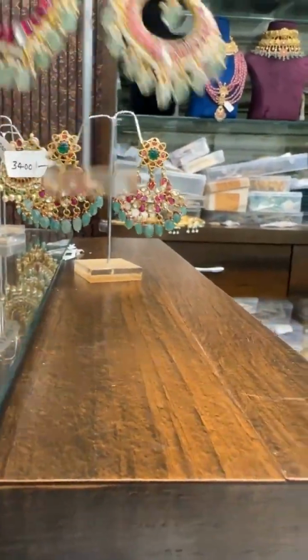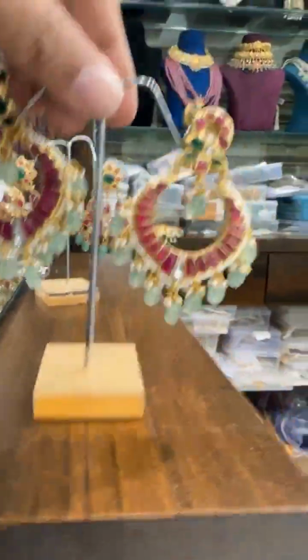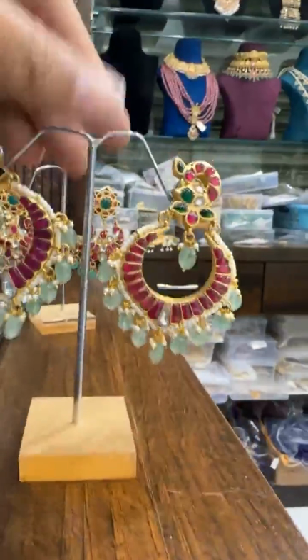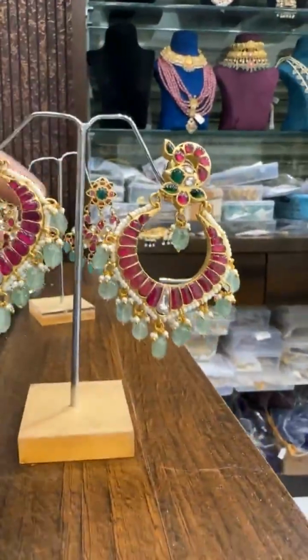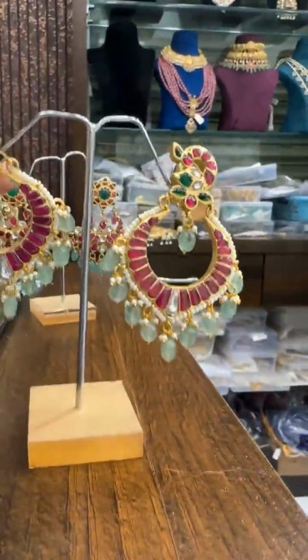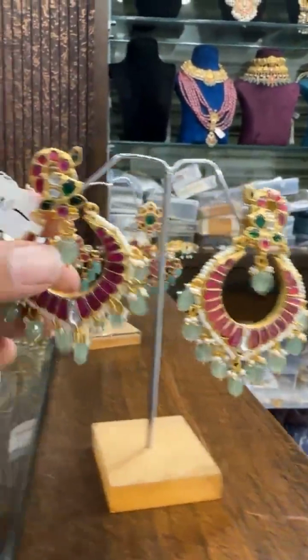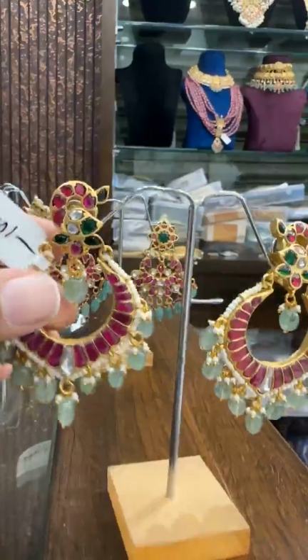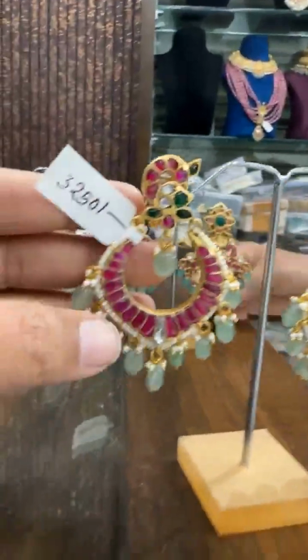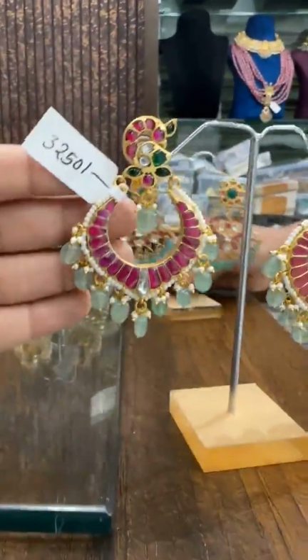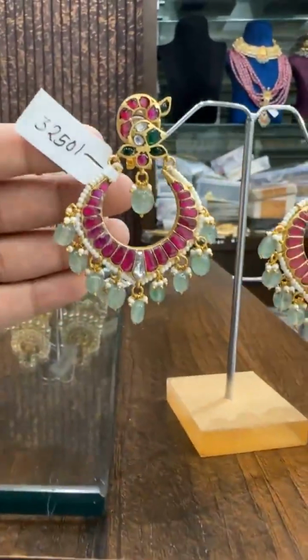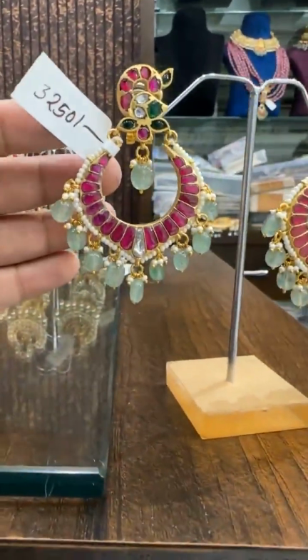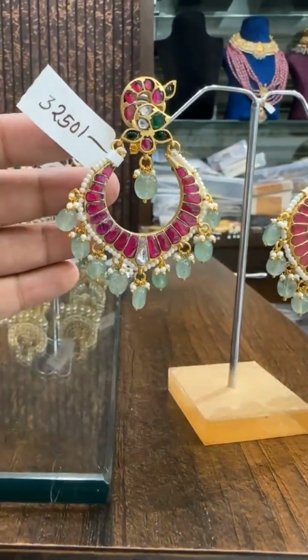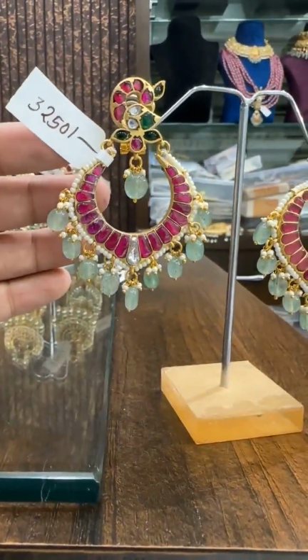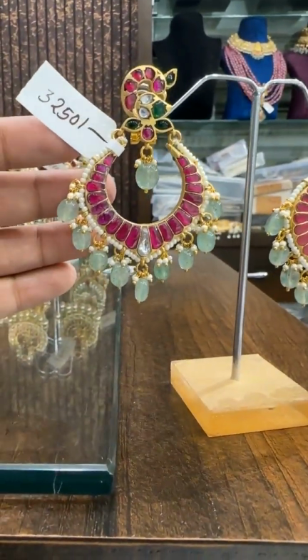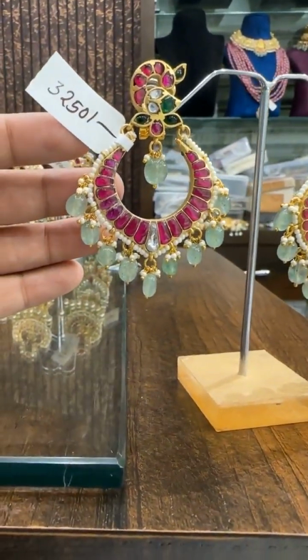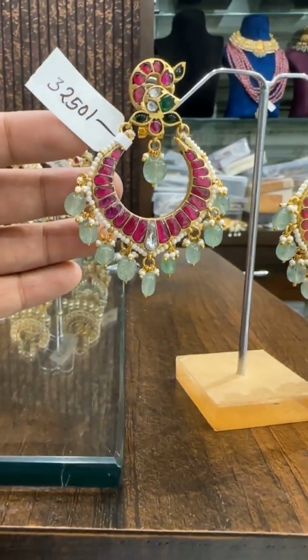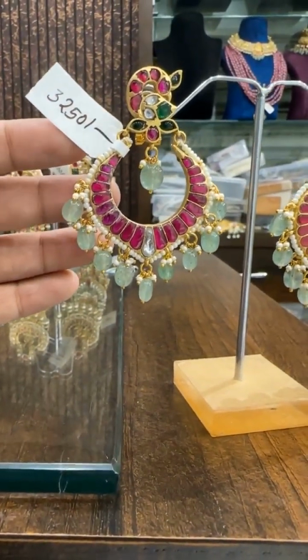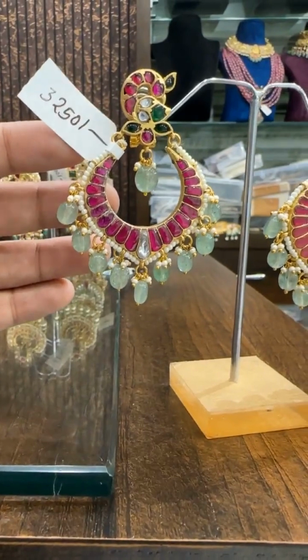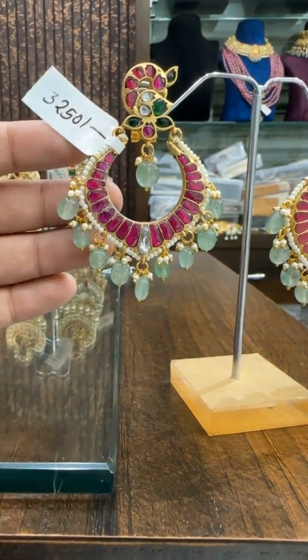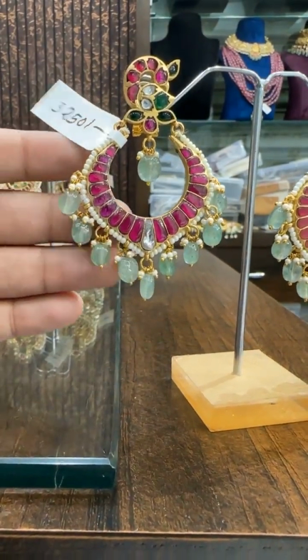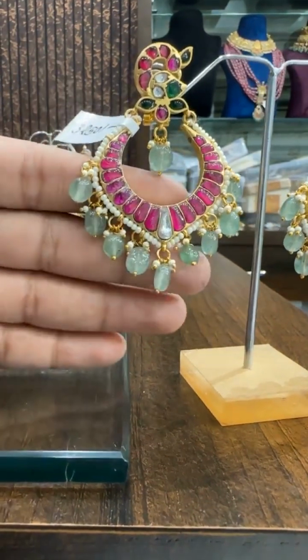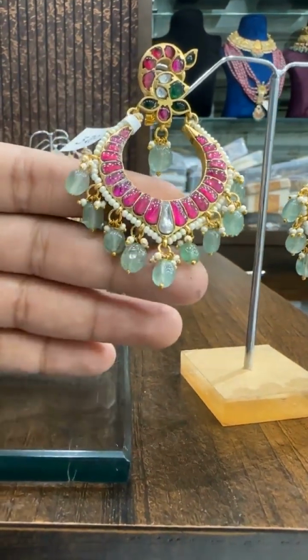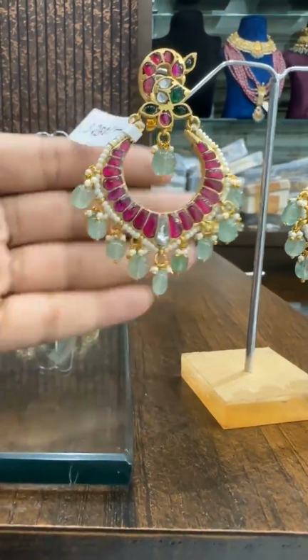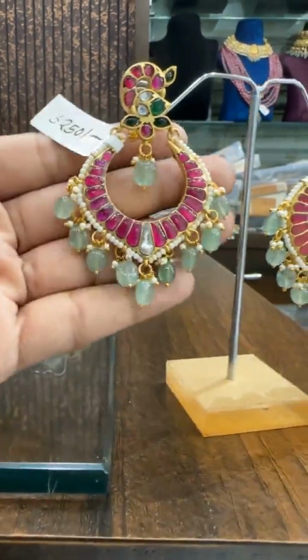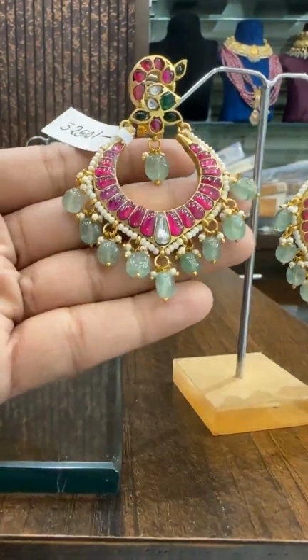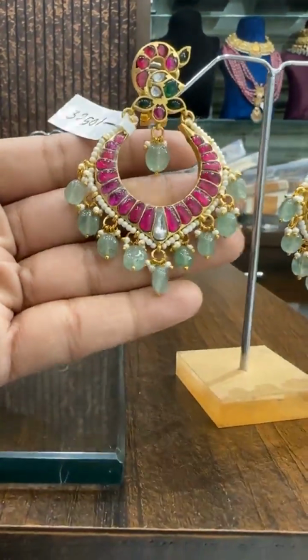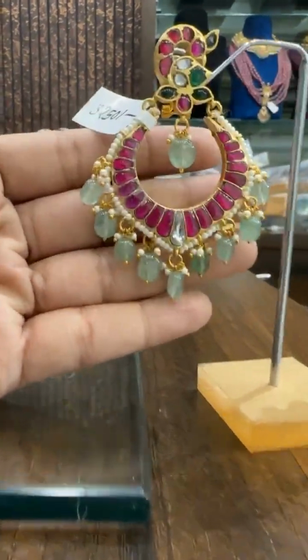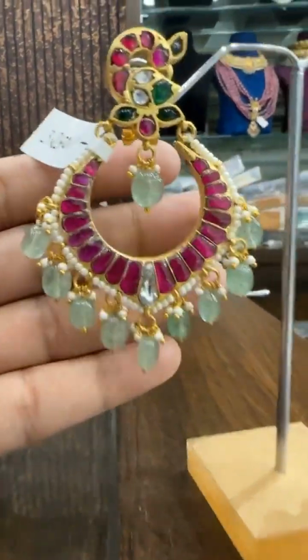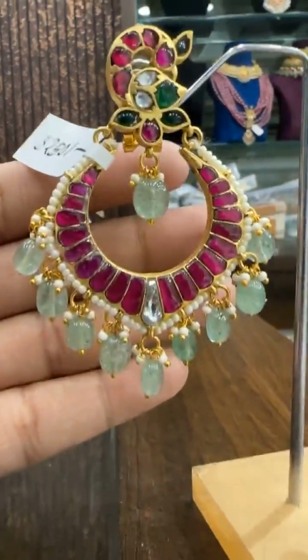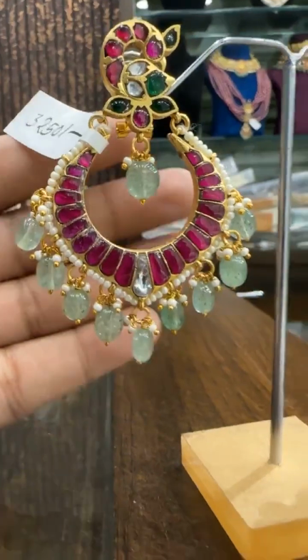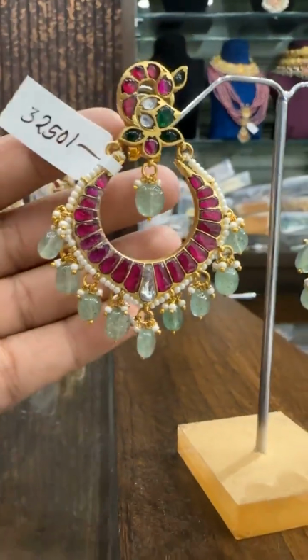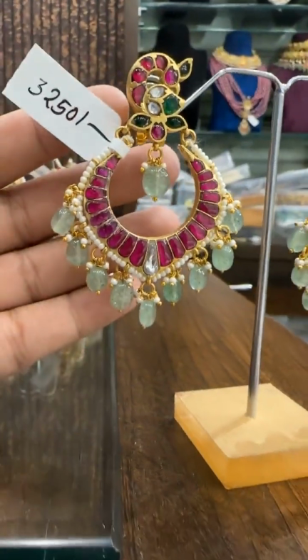Then we have this beautiful peacock Jadao Chanbali. Price ₹3250. Super good Chanbali design — a new design.